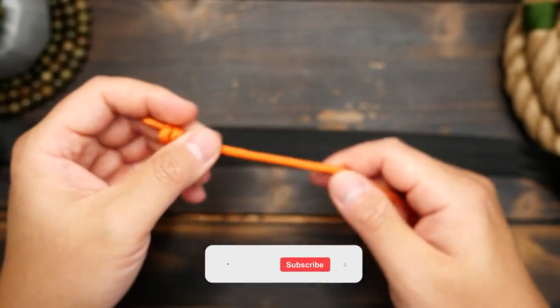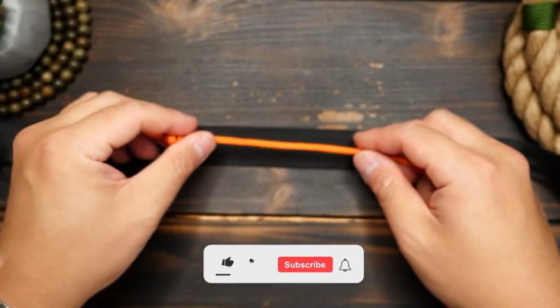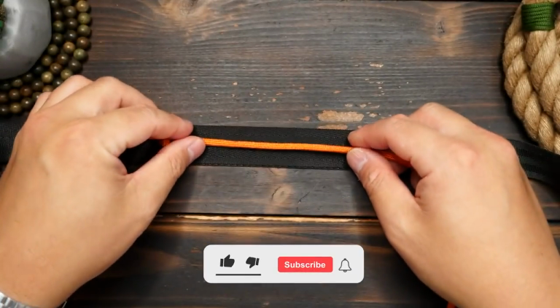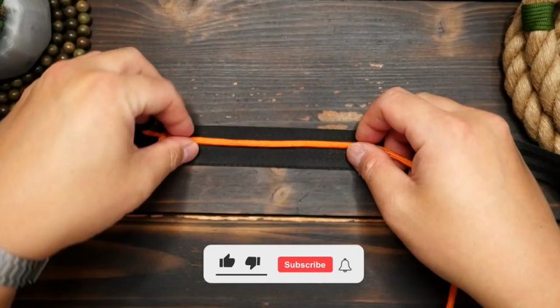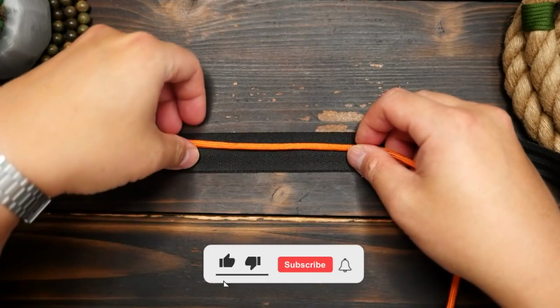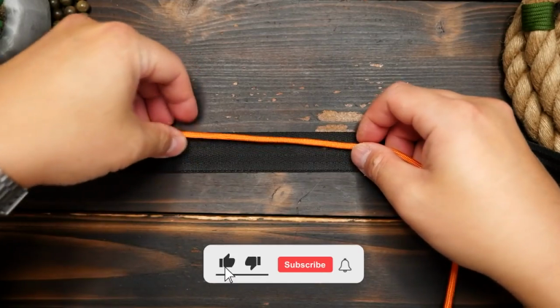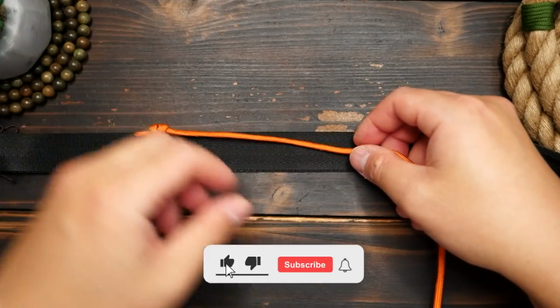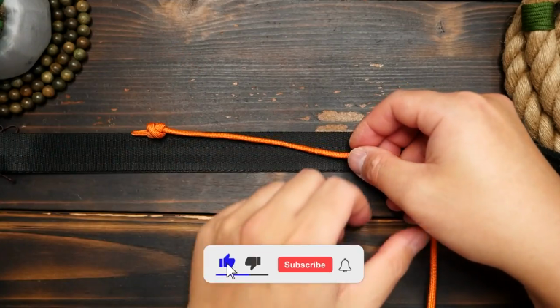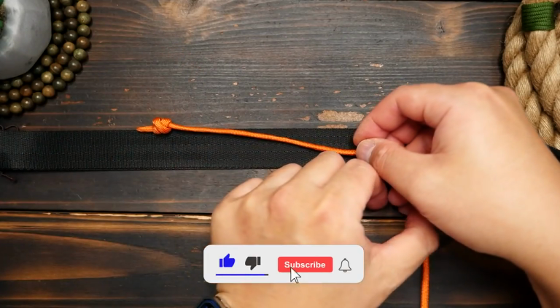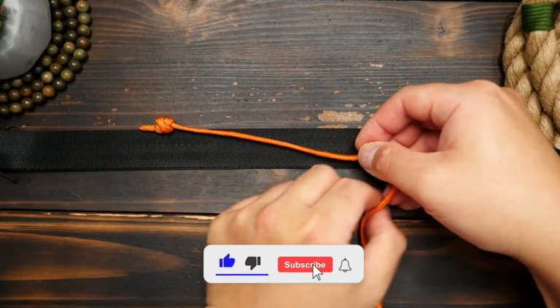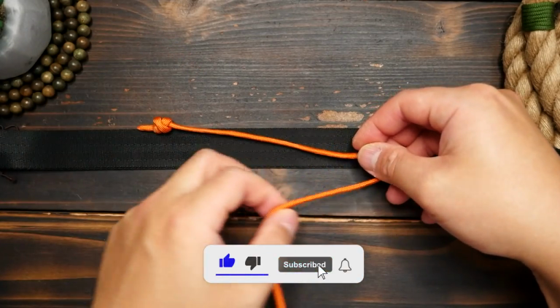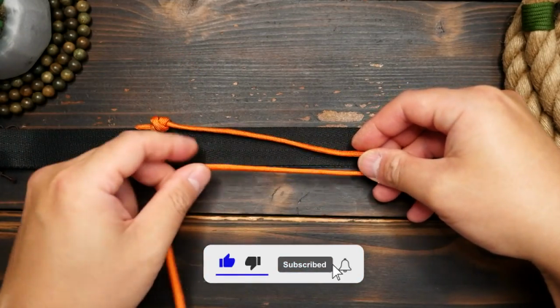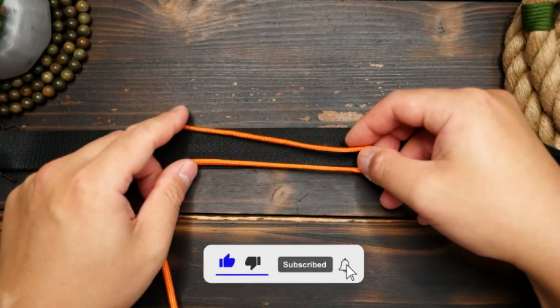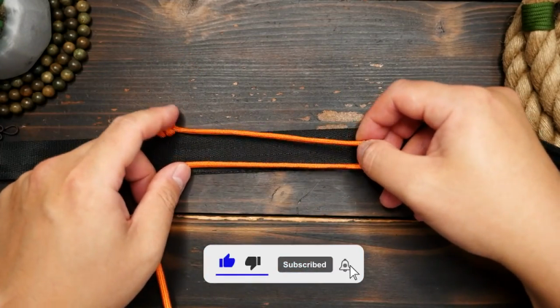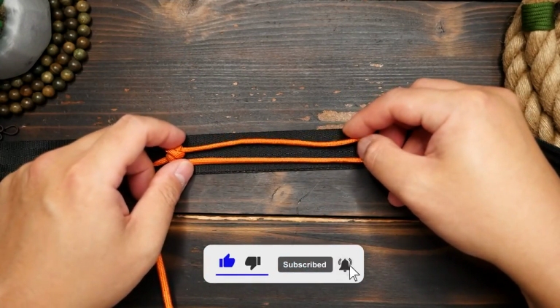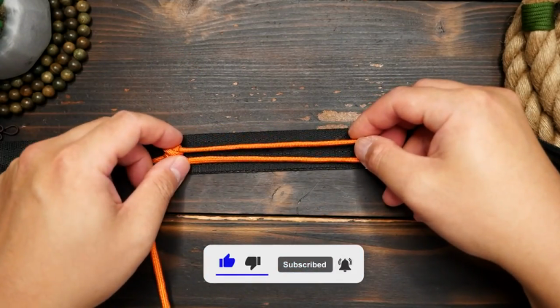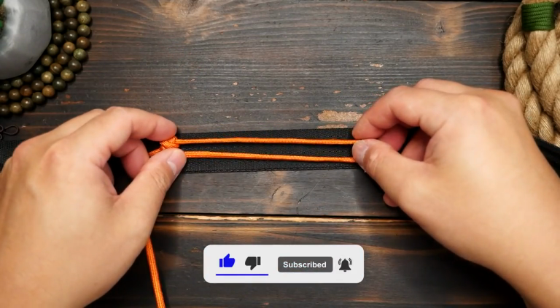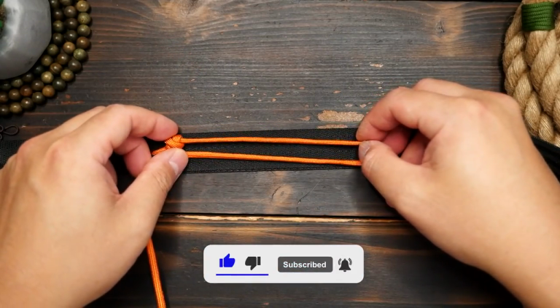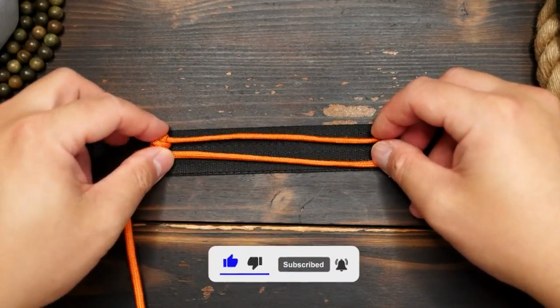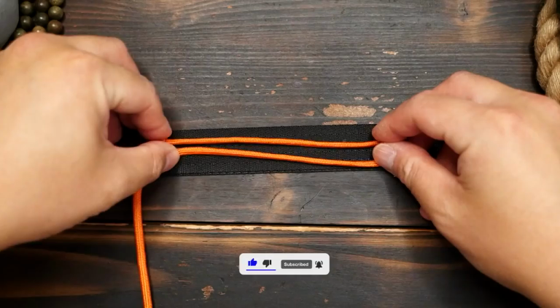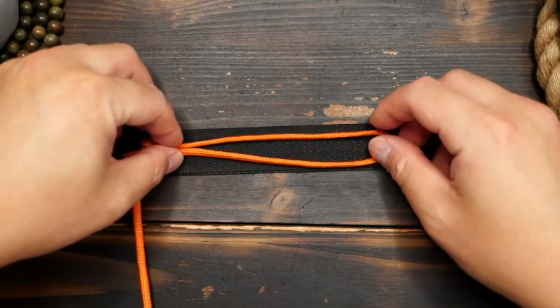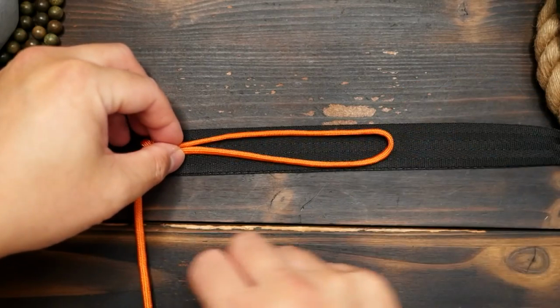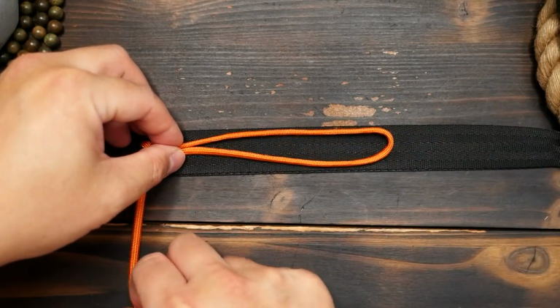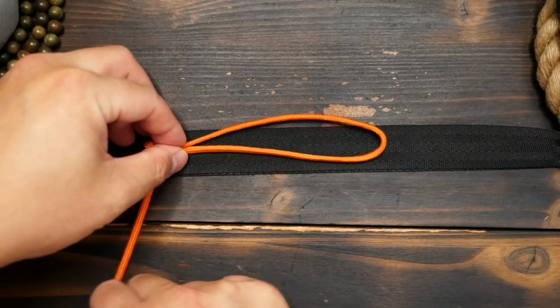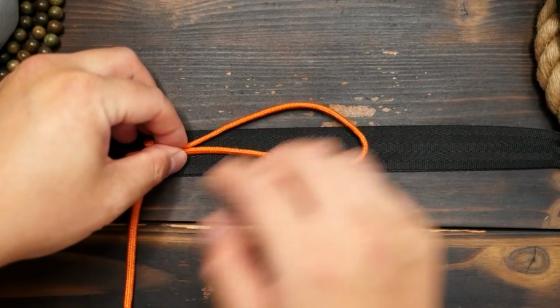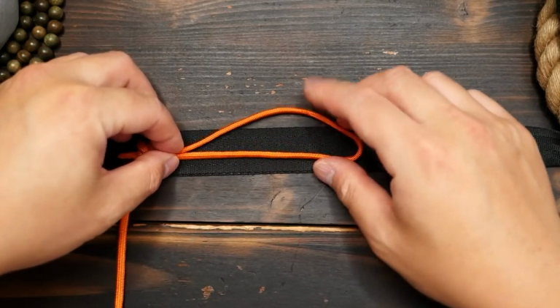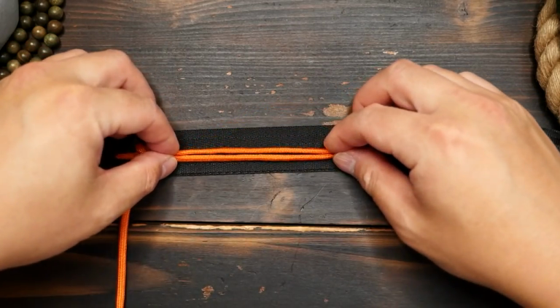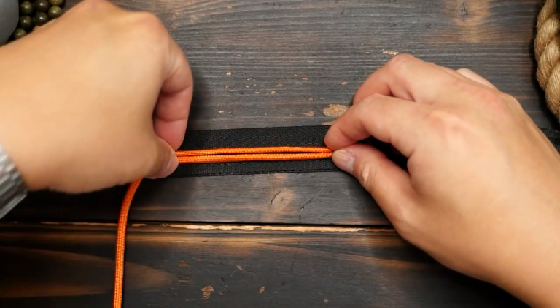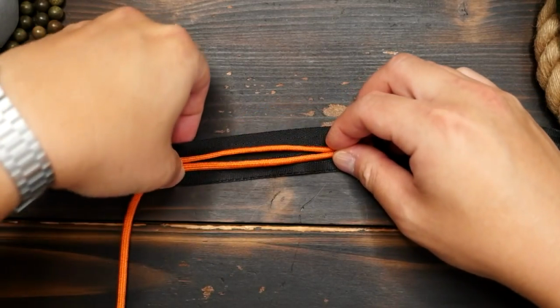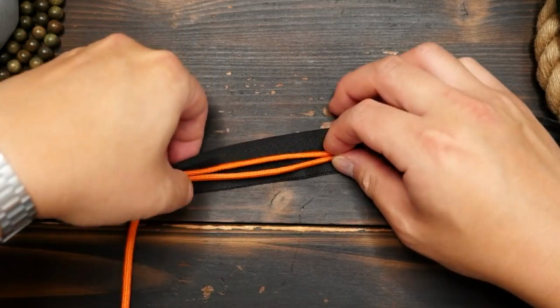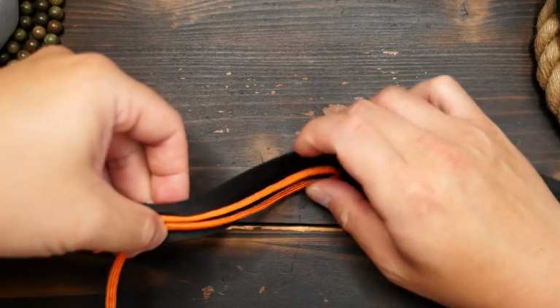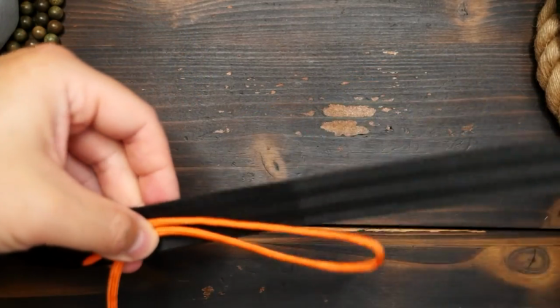Next from here, I'm going to form a bite in my cord, and then roughly measure out how long I want my cushion to be. This section I'm doing here is about 4 inches or 10 centimeters.